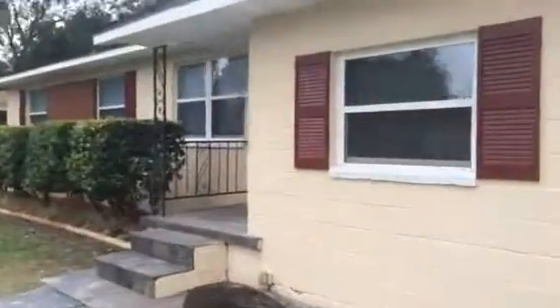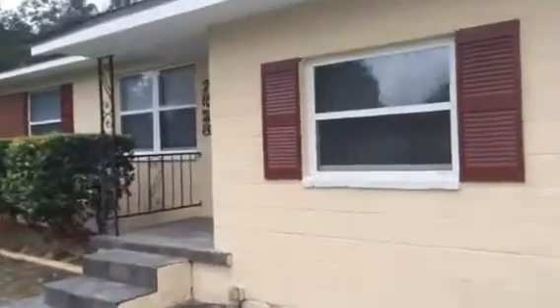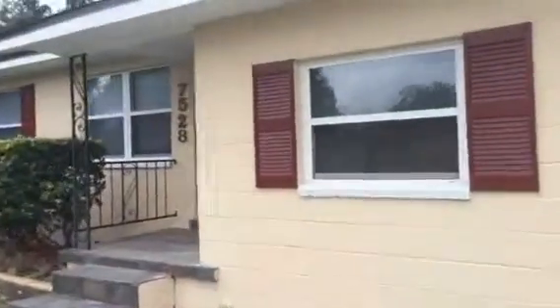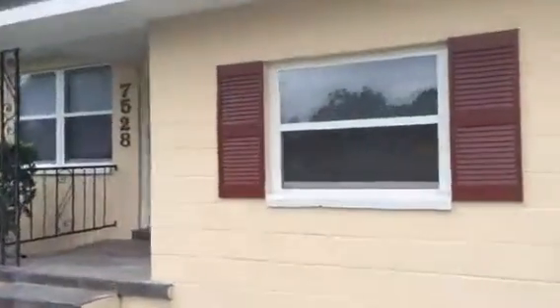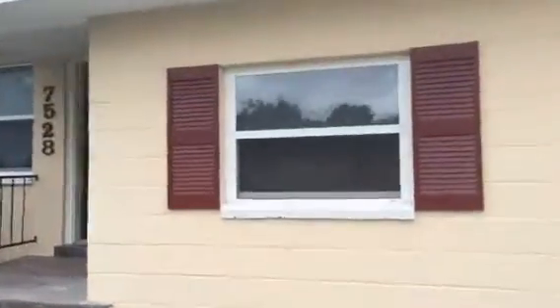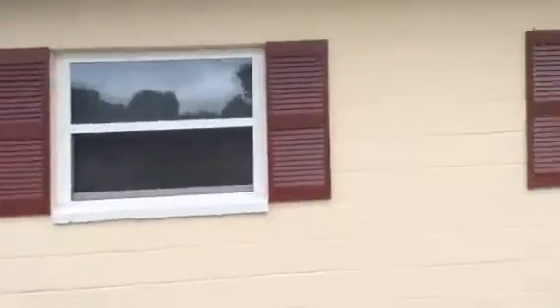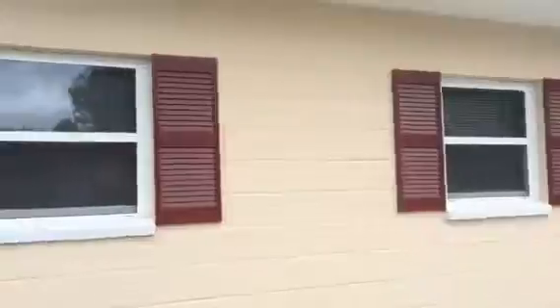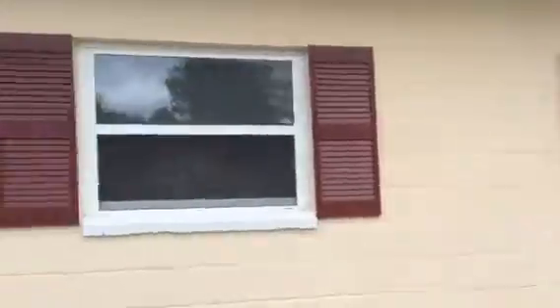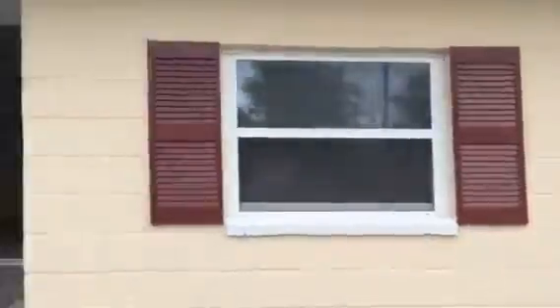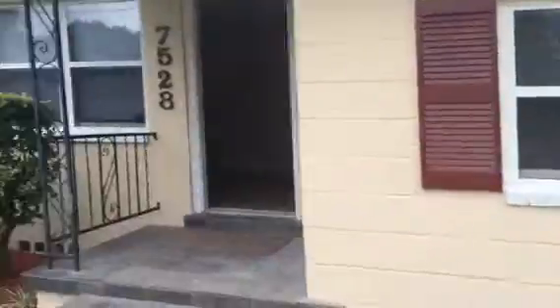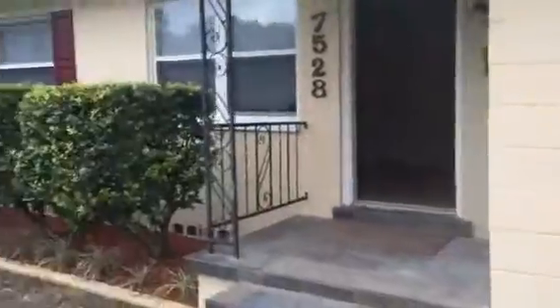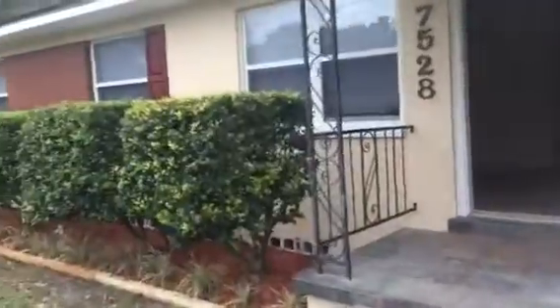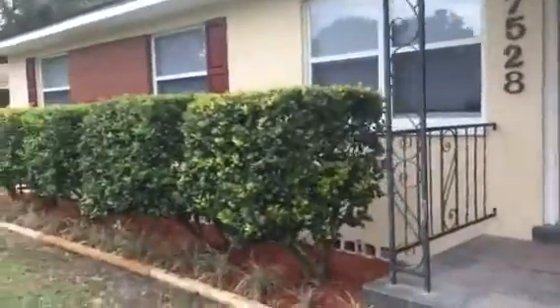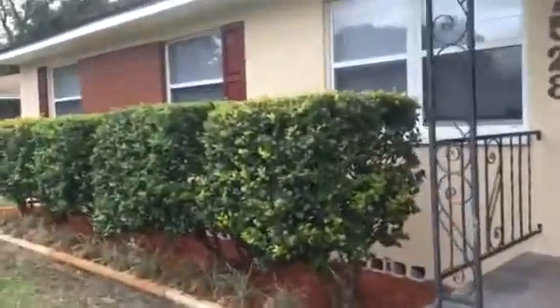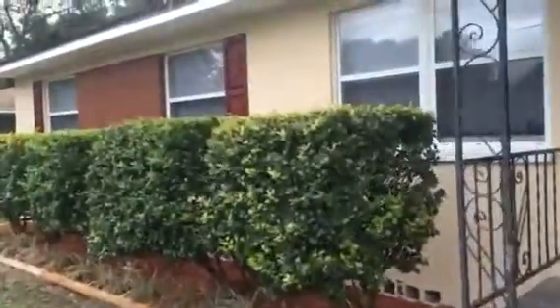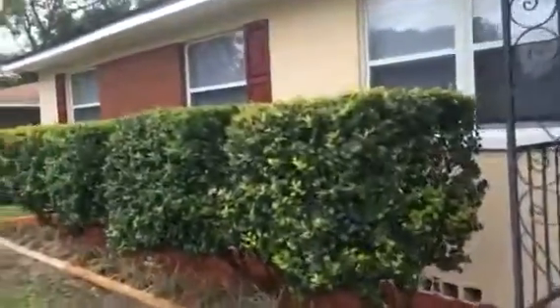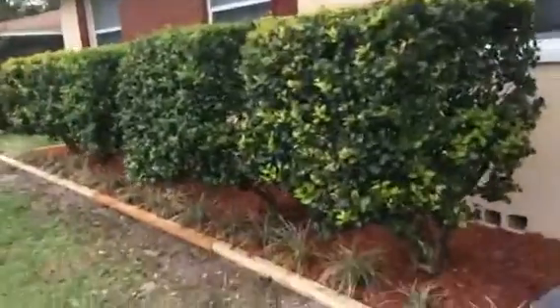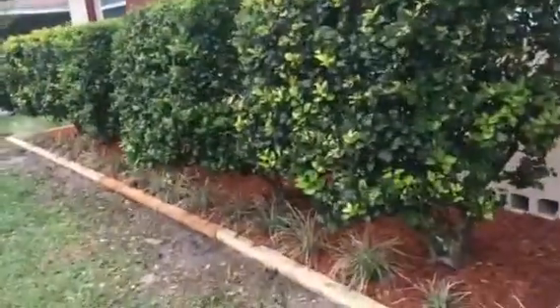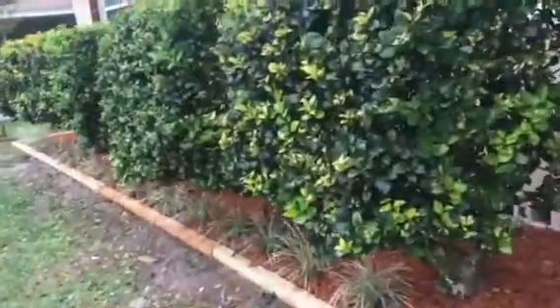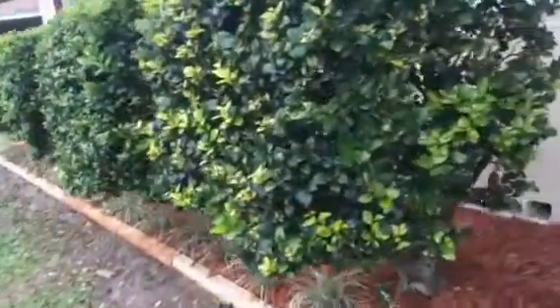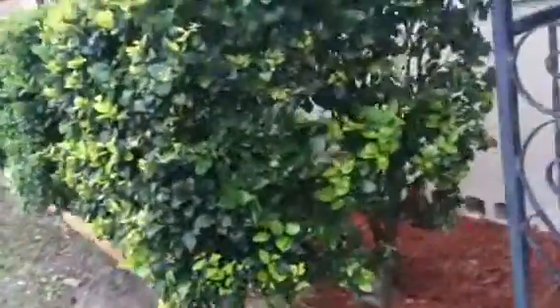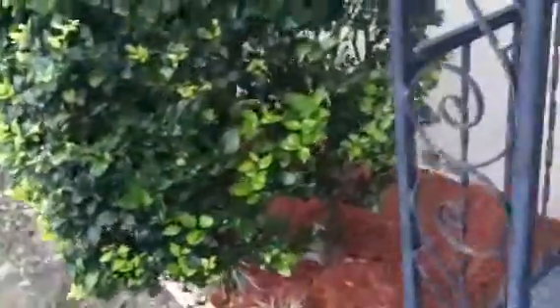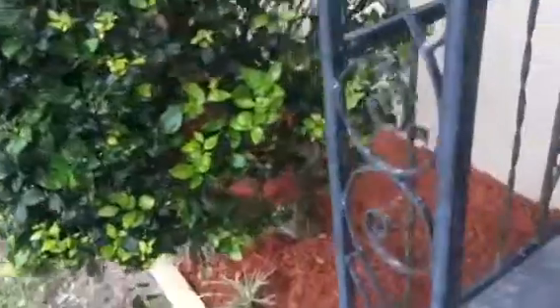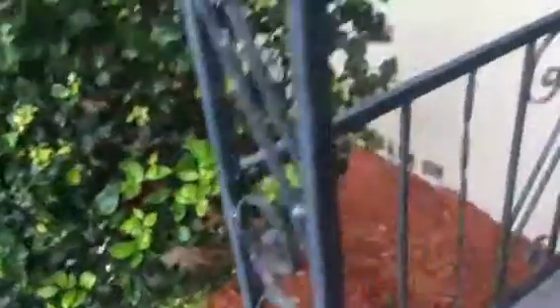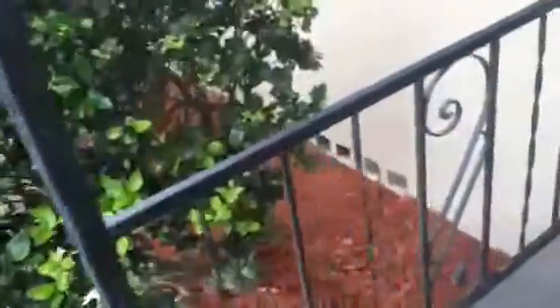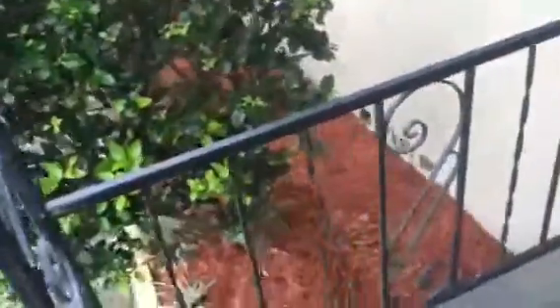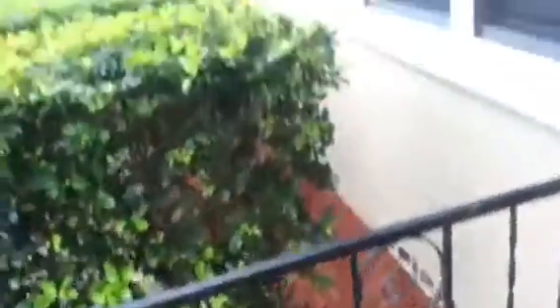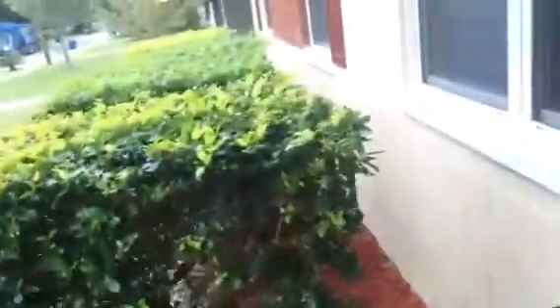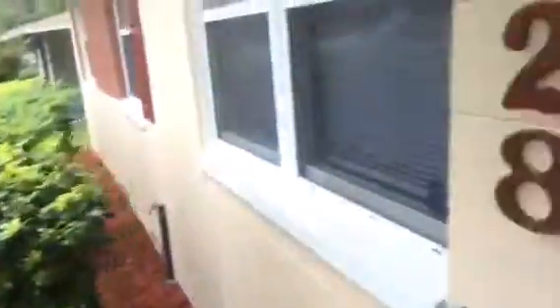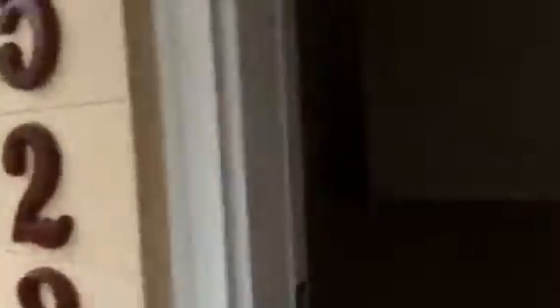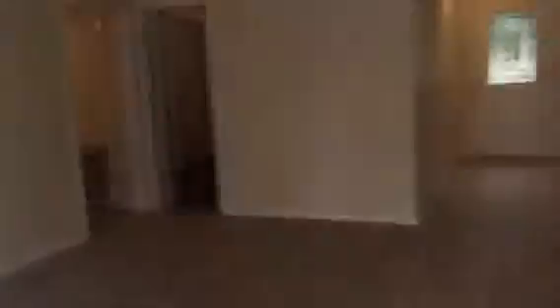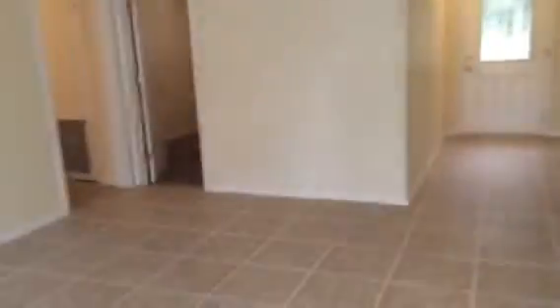The home also had new double pane insulated windows when we bought it, so we just kept them and repaired them as needed. We installed new landscaping in the front, new red mulch, and we just shaped the existing bushes.